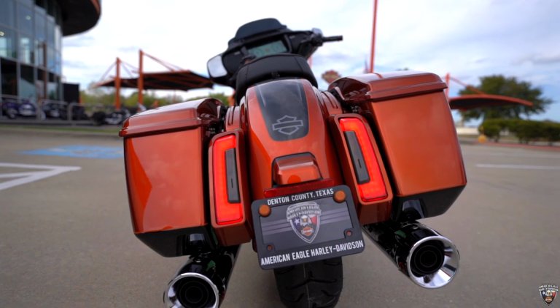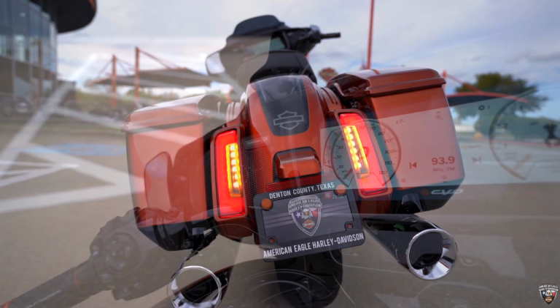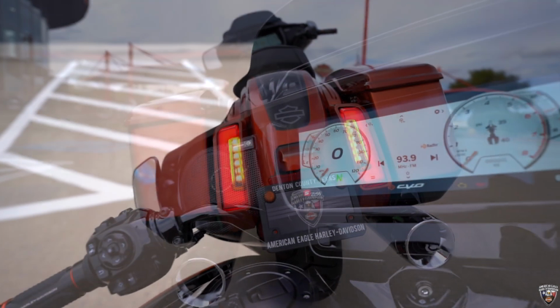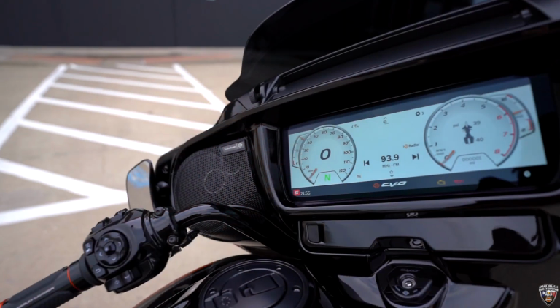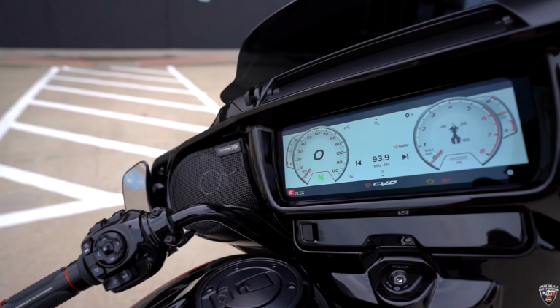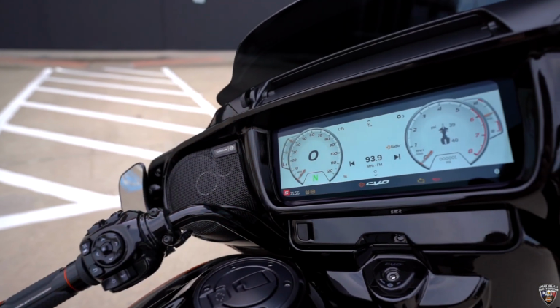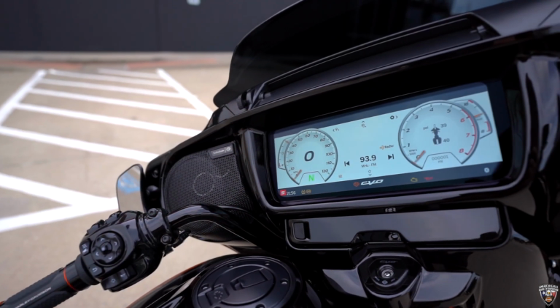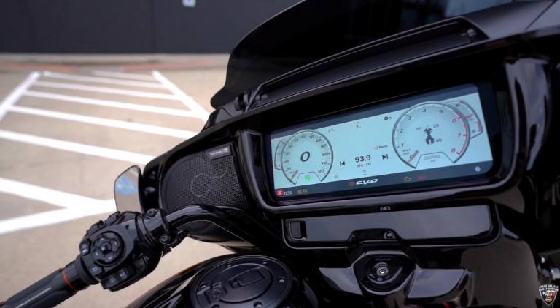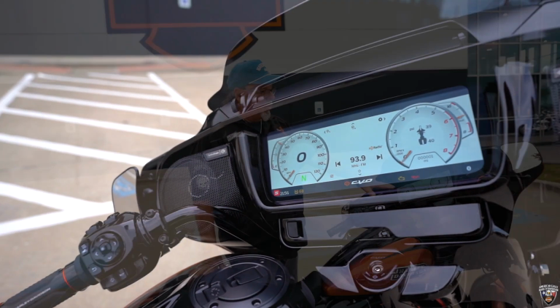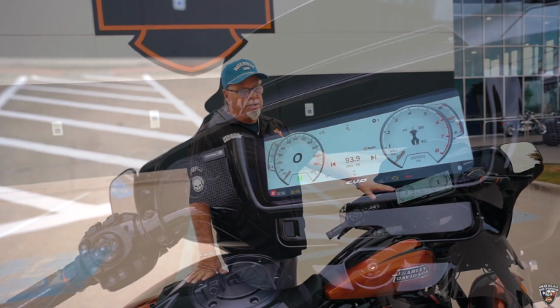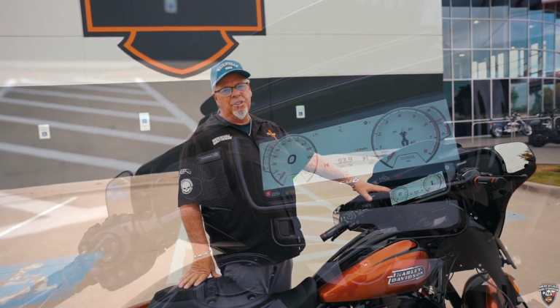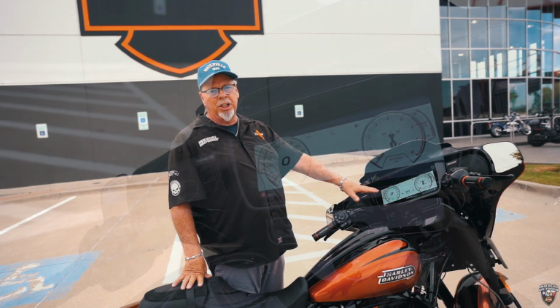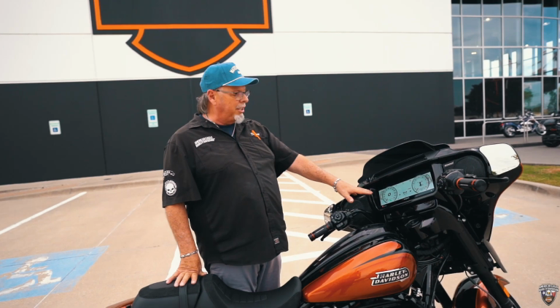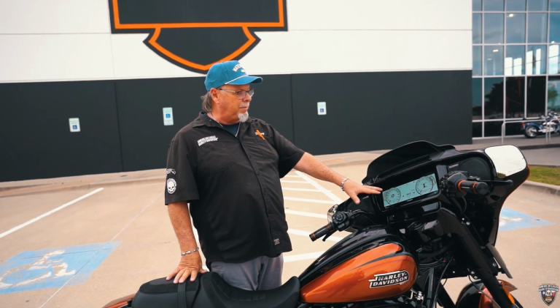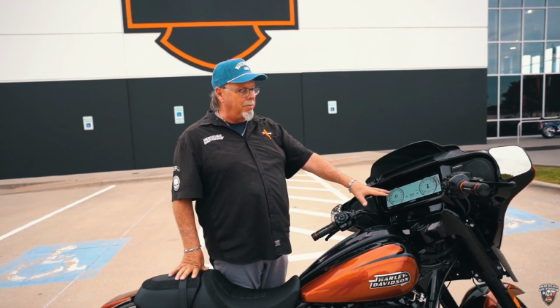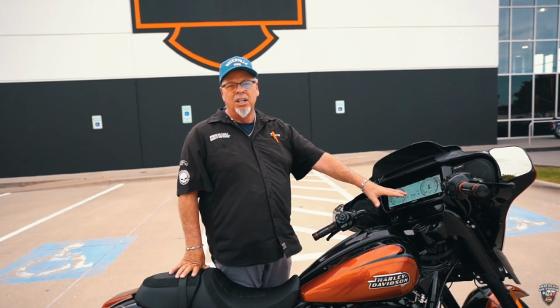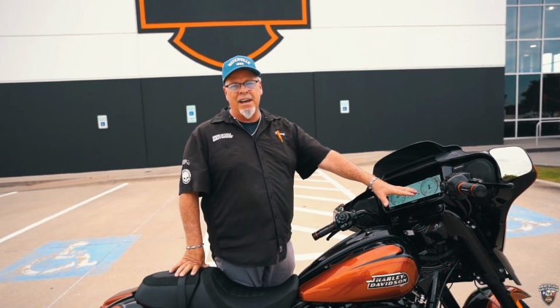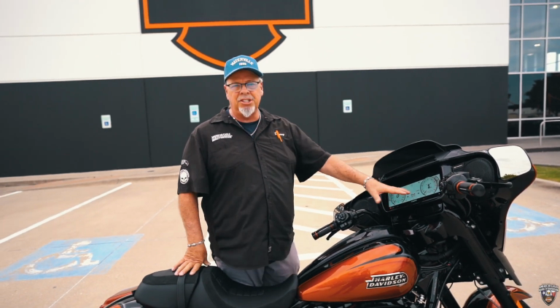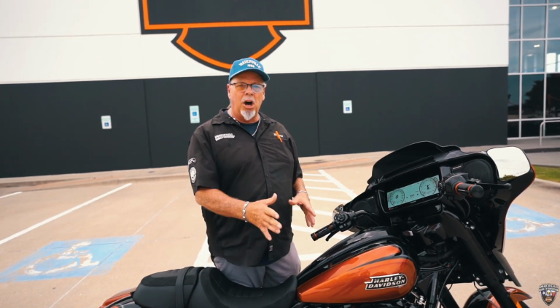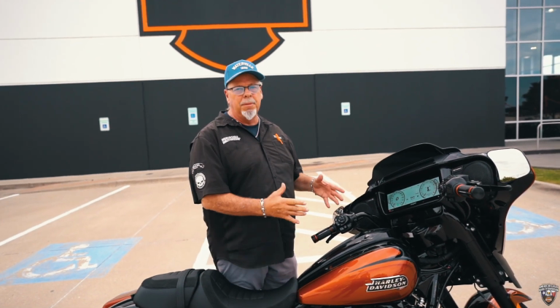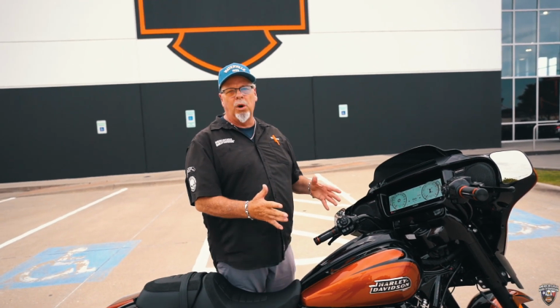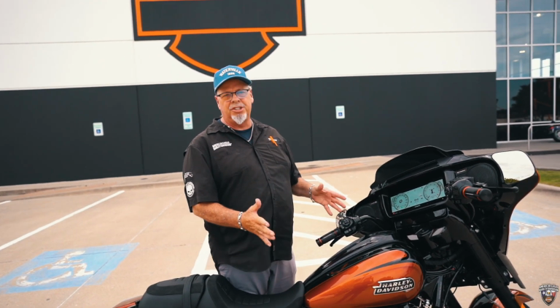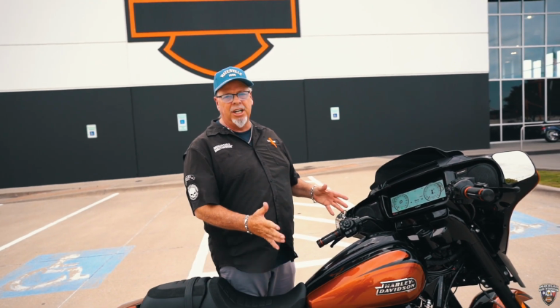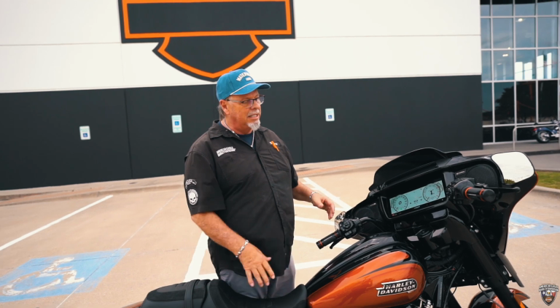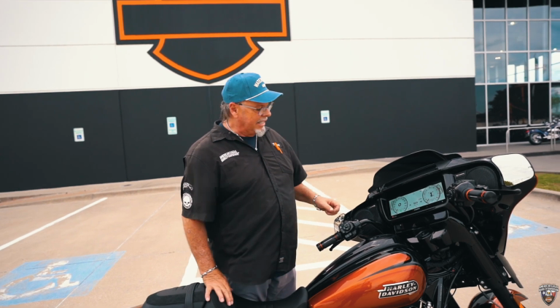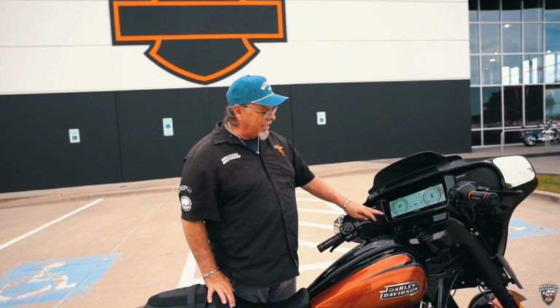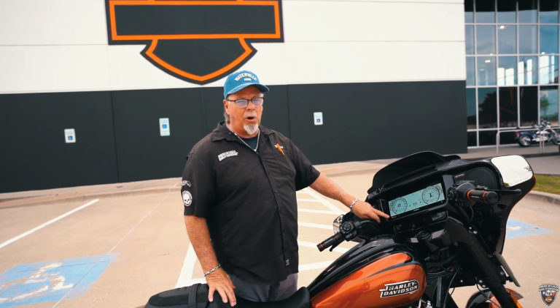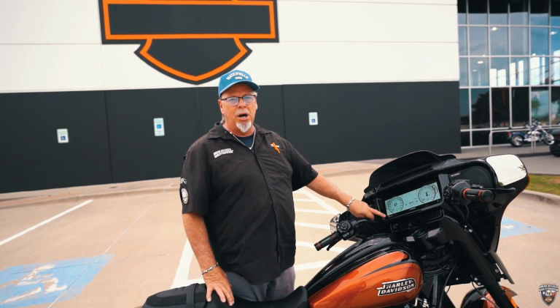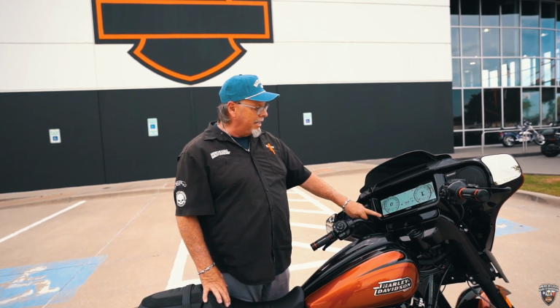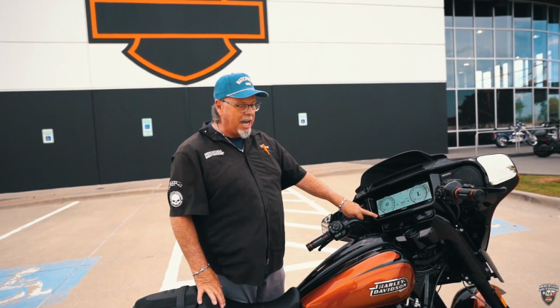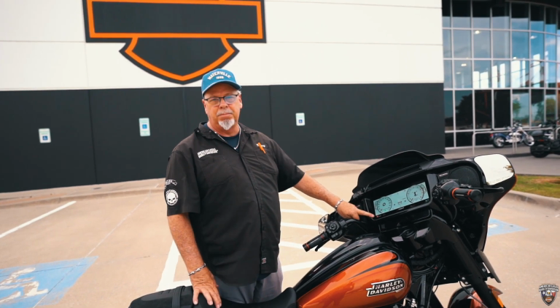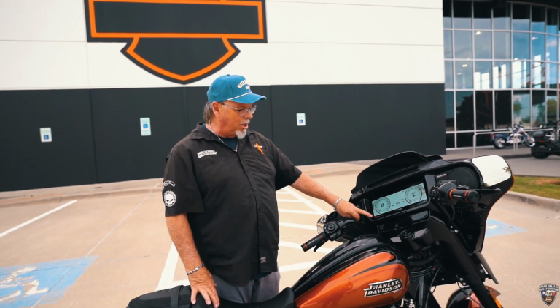We've got the new infotainment system with the new dash. This thing's really cool — you can have a speedometer, navigation mode. There's multiple ways to change it up. It has several ride modes. Right now we got it in sport mode.